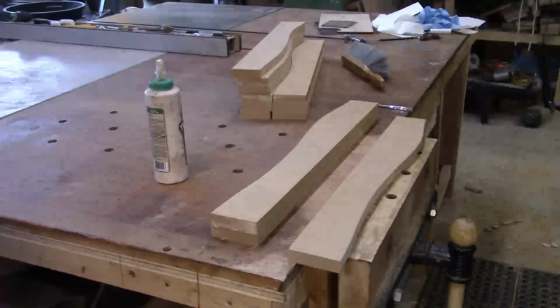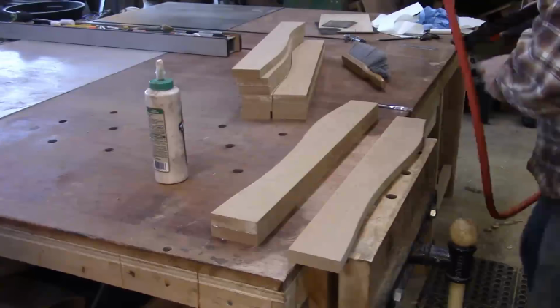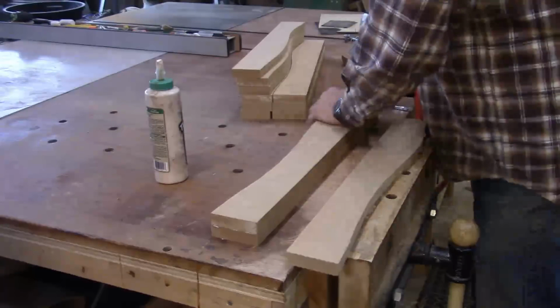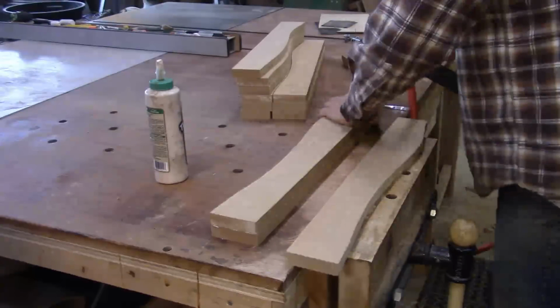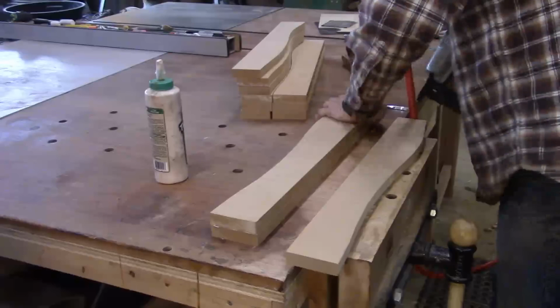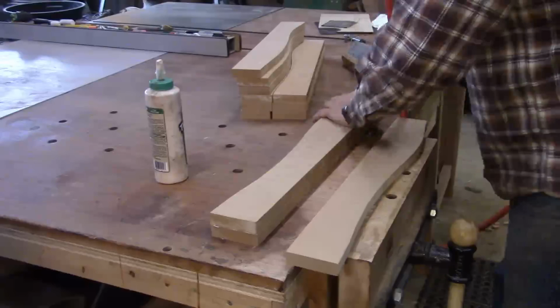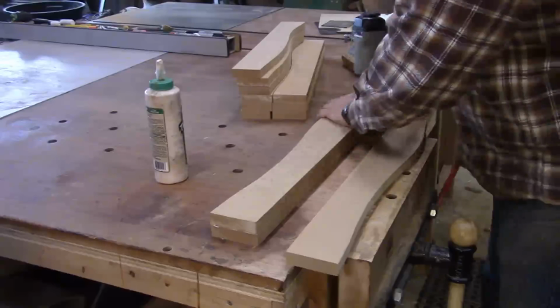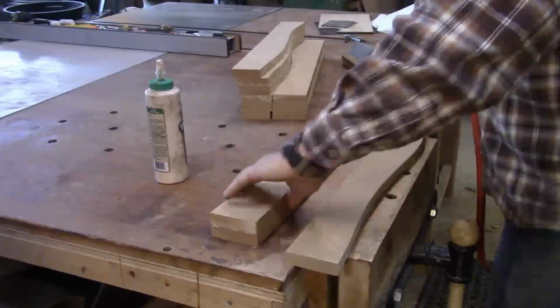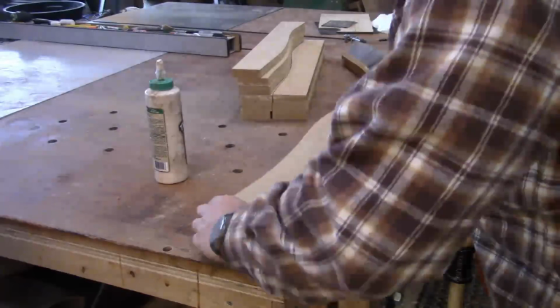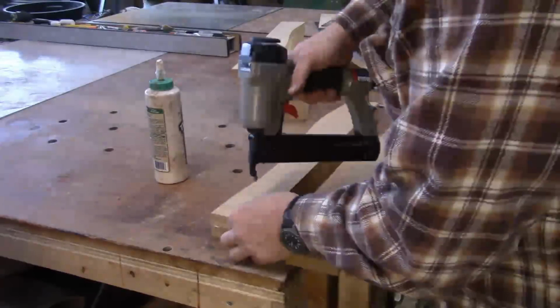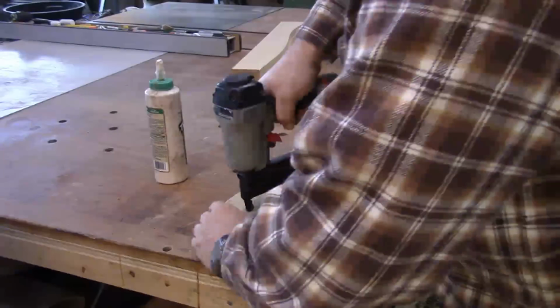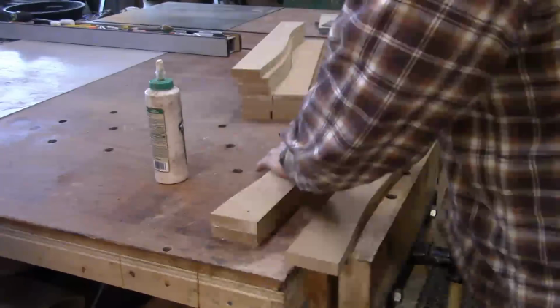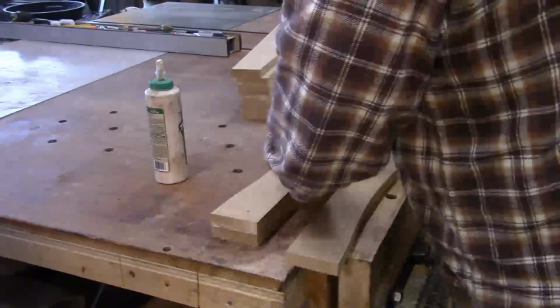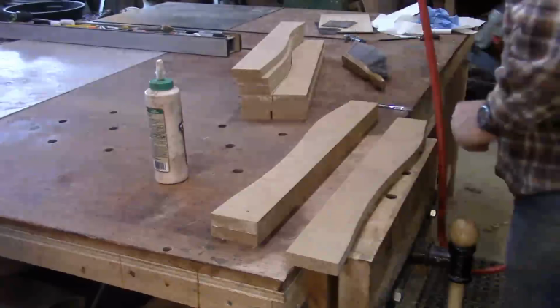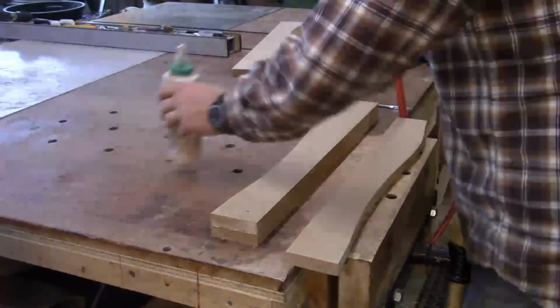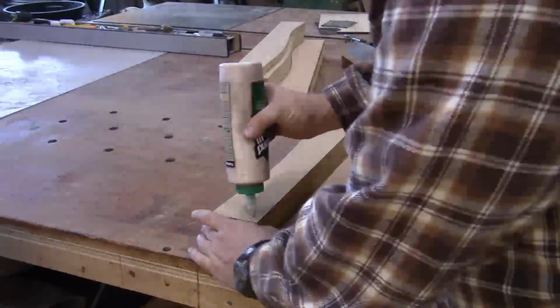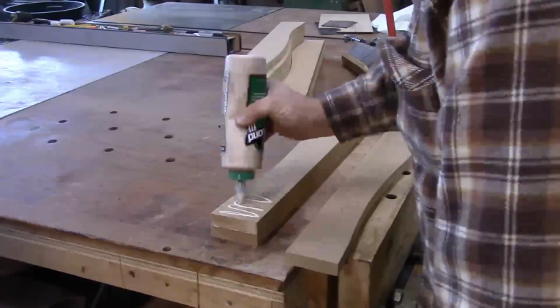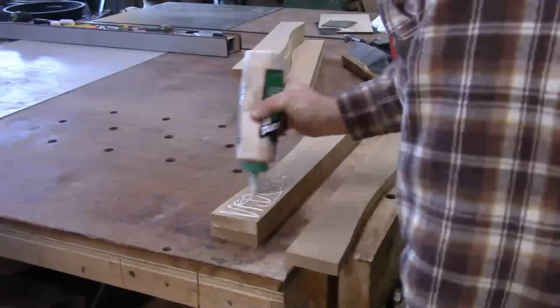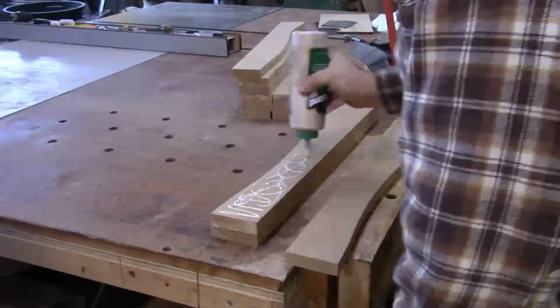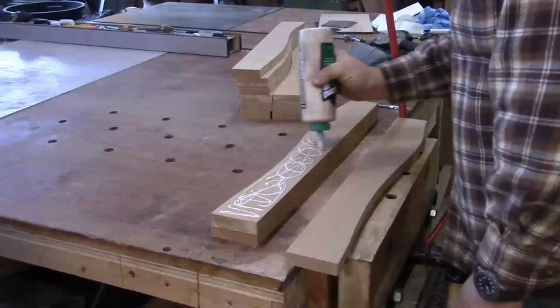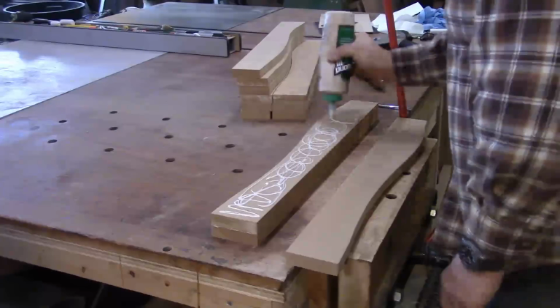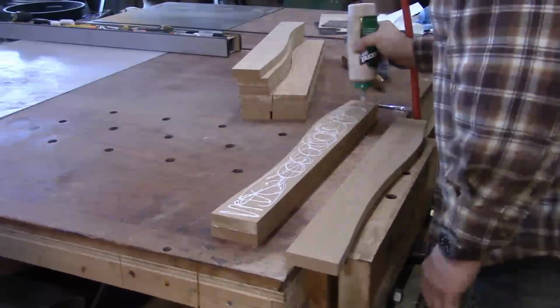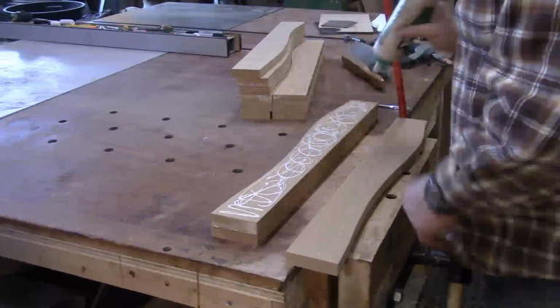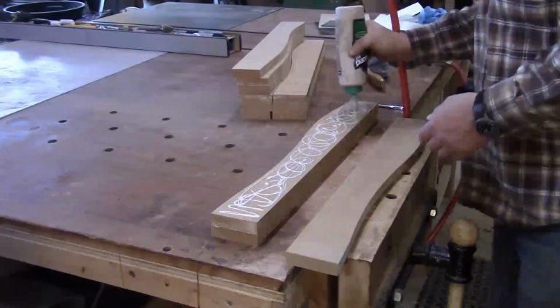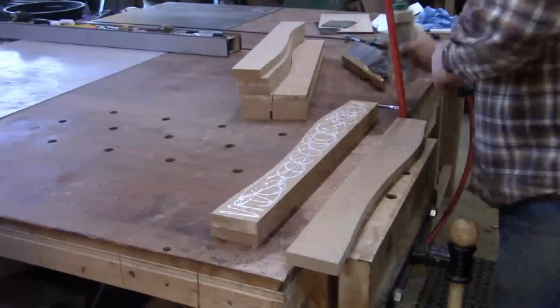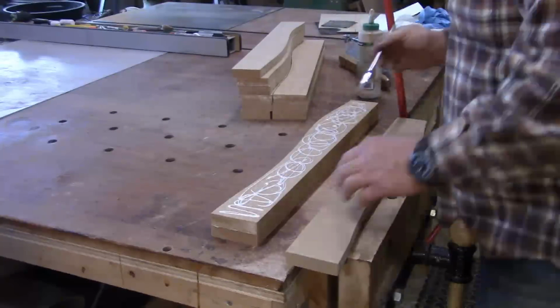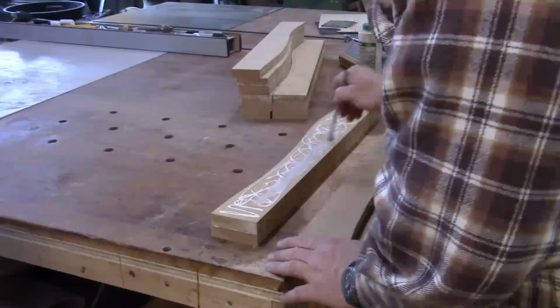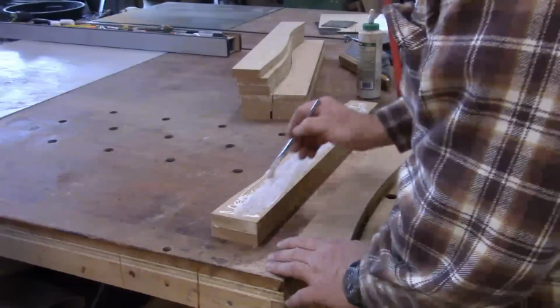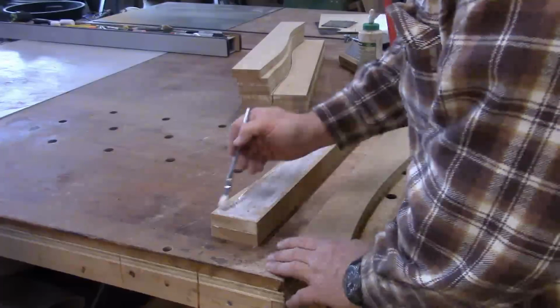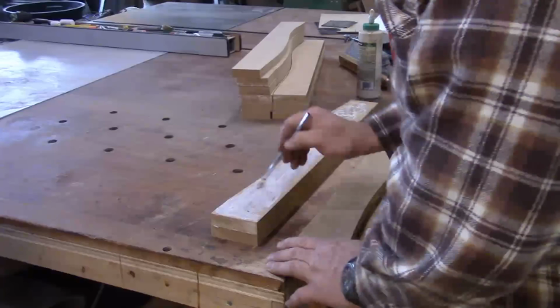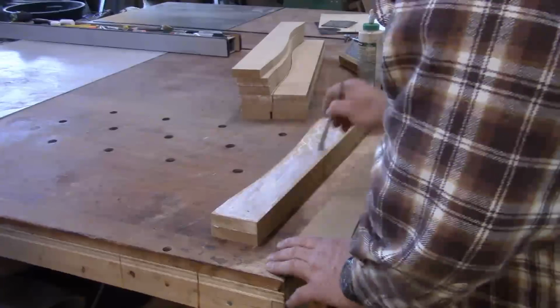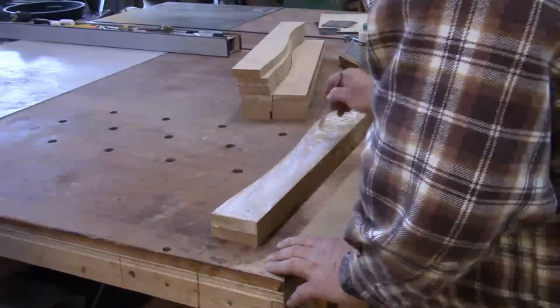After the rest of the blocks have been cut out and roughly shaped, I can tack two together with glue and attach them to the king form. Then take them to a pattern-following bit on the router table and clean them up so that they will match in the same profile.